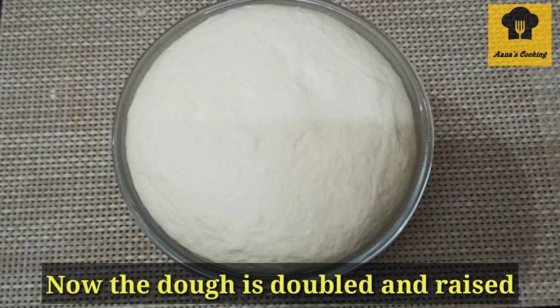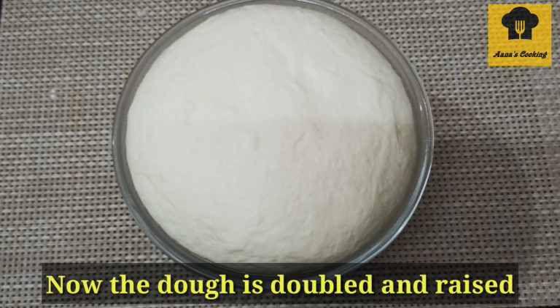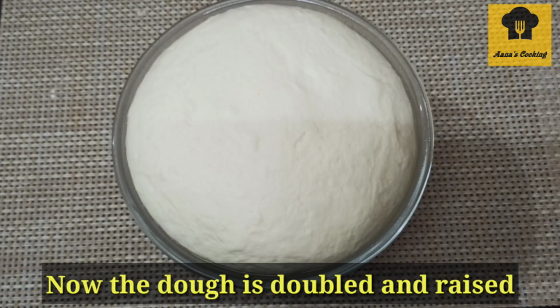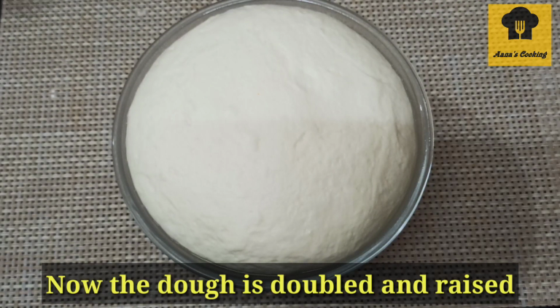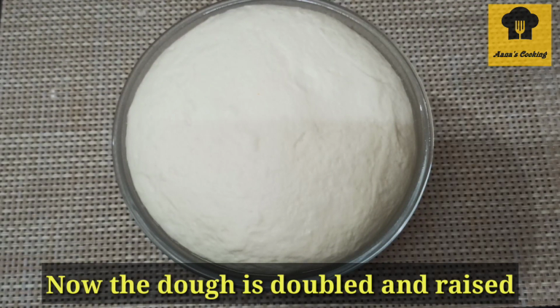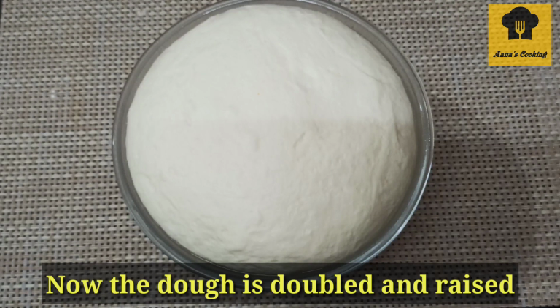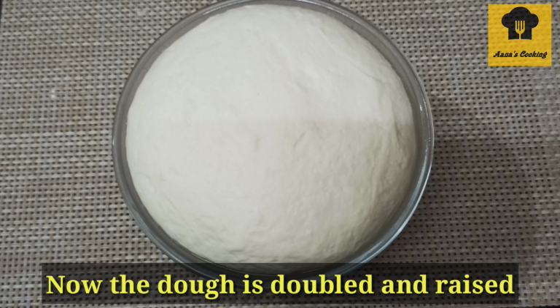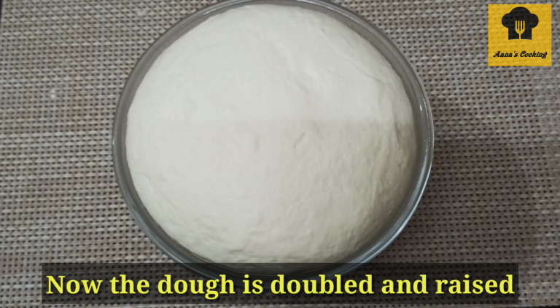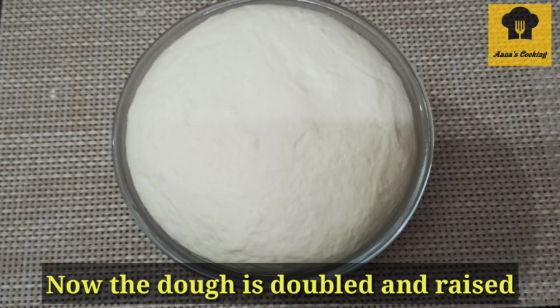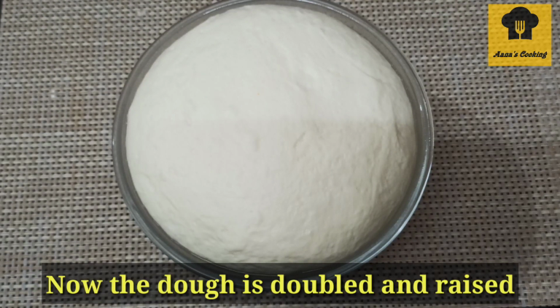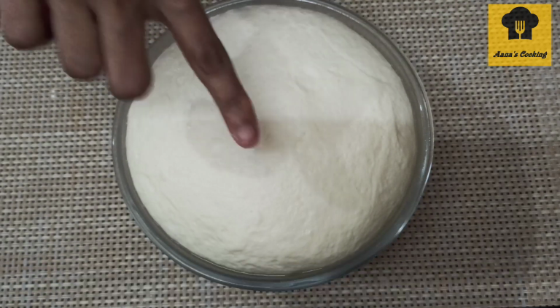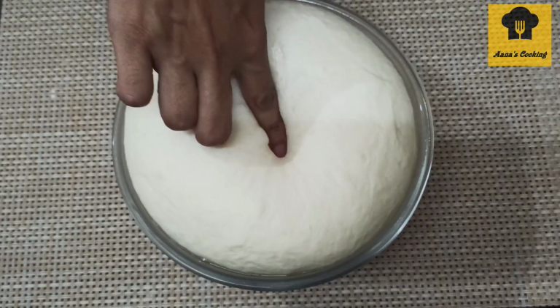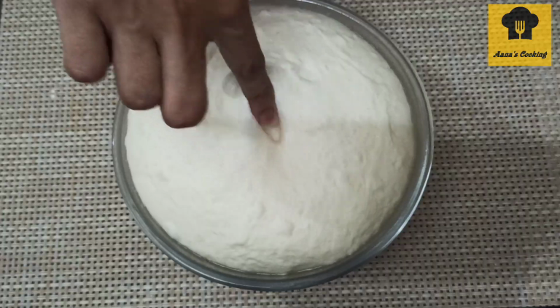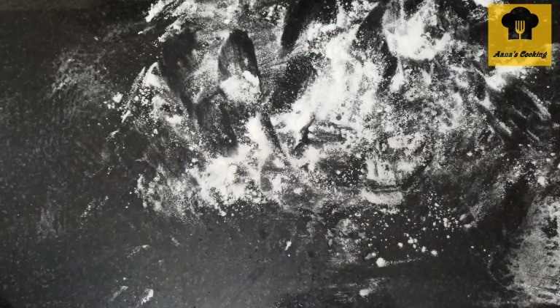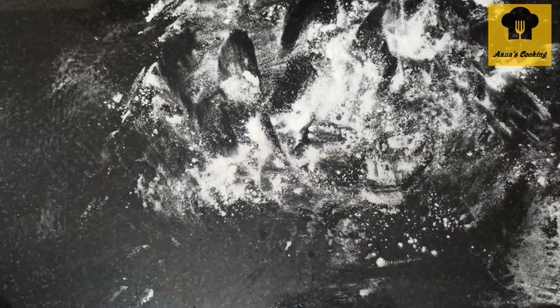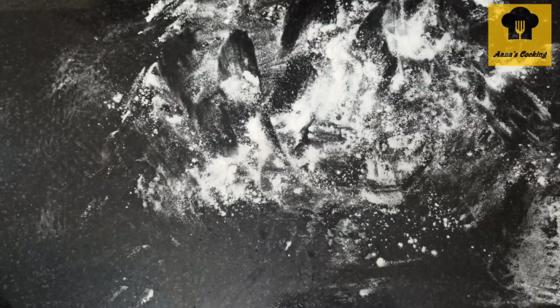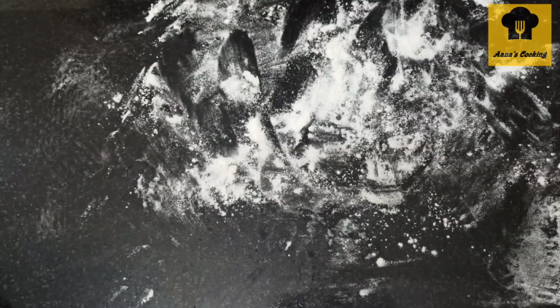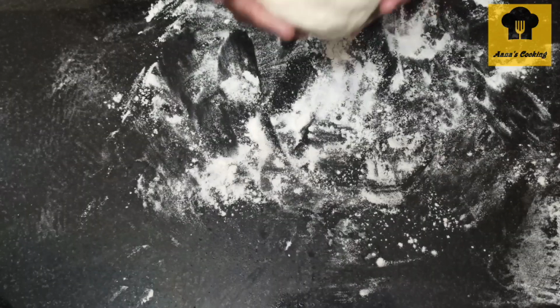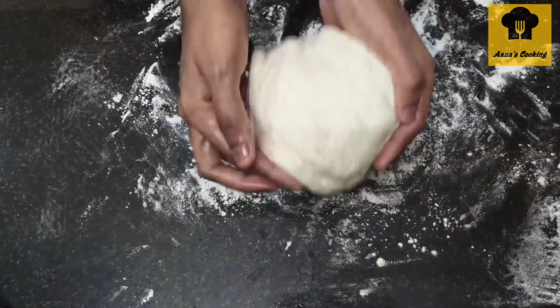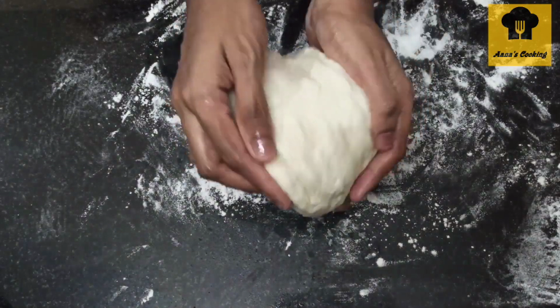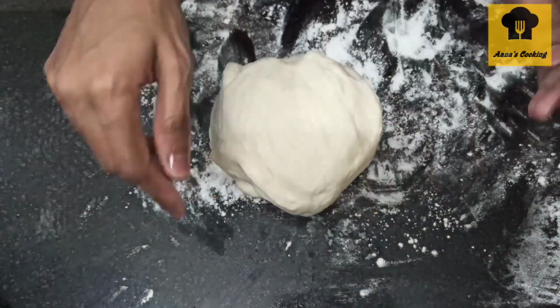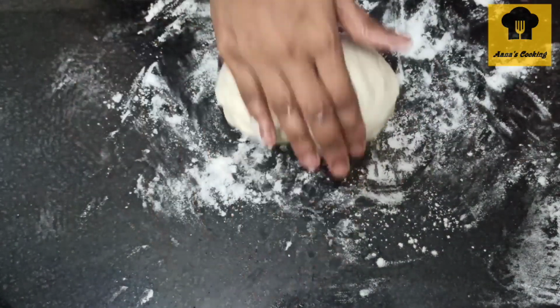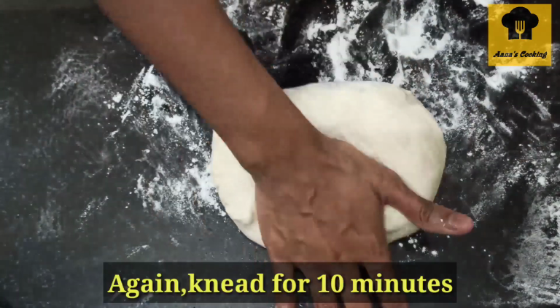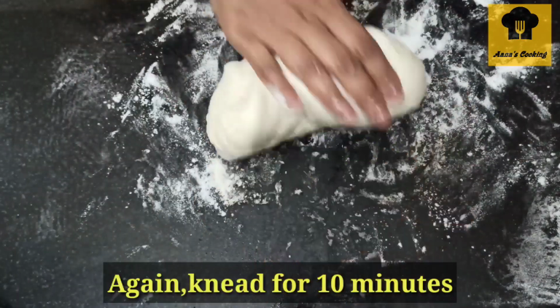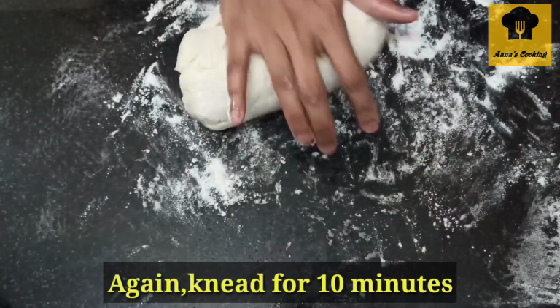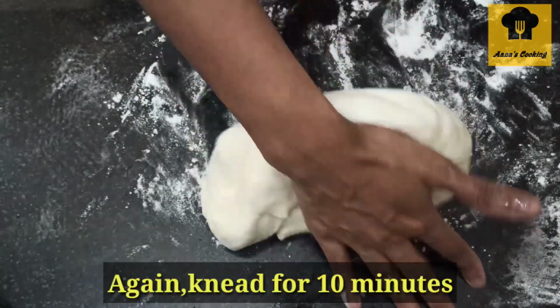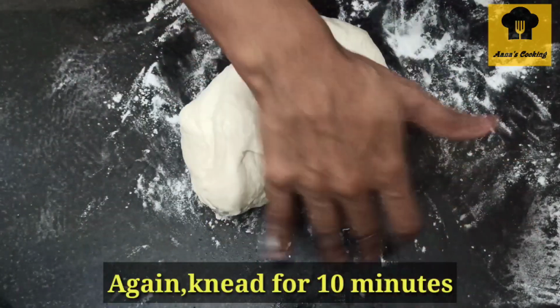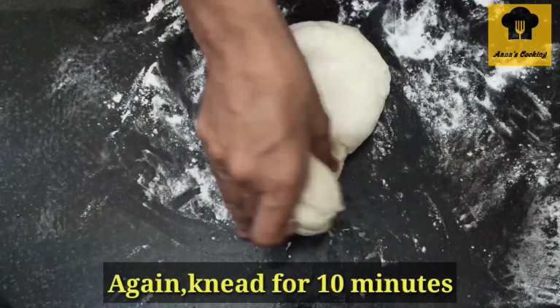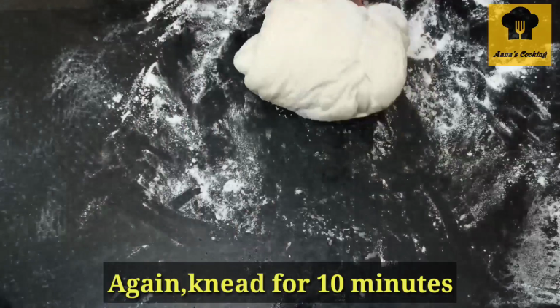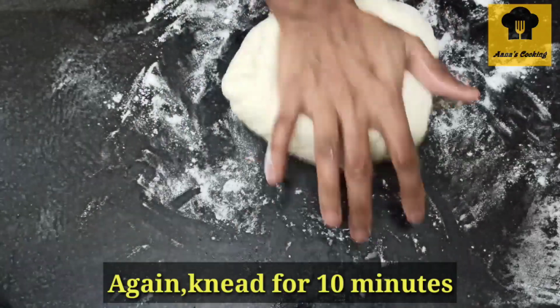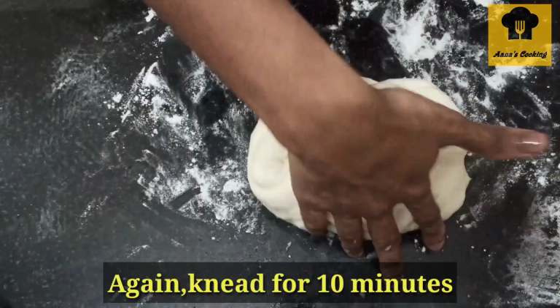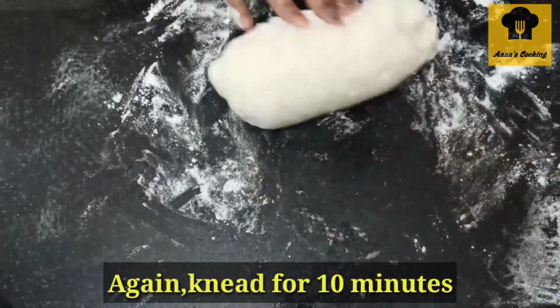The dough is now nice and soft. Divide it into 2 halves and roll each half out on a flat surface.